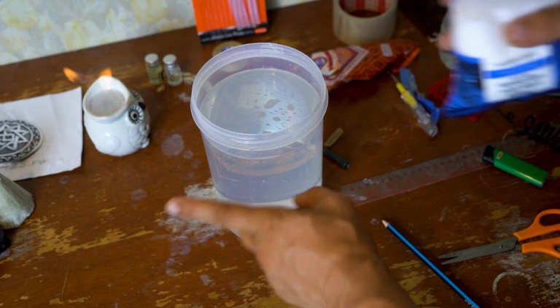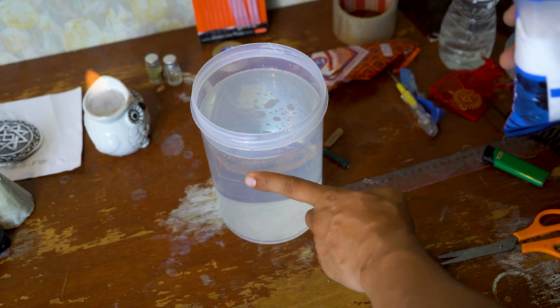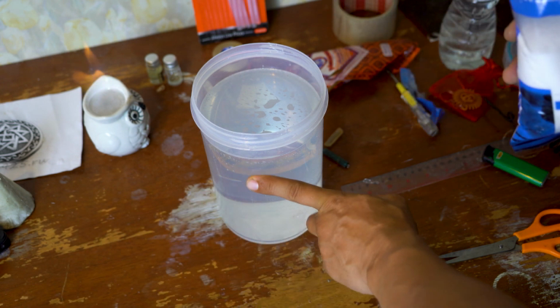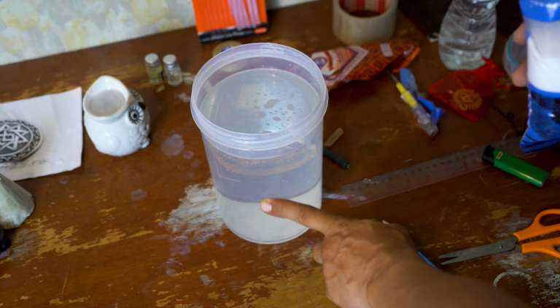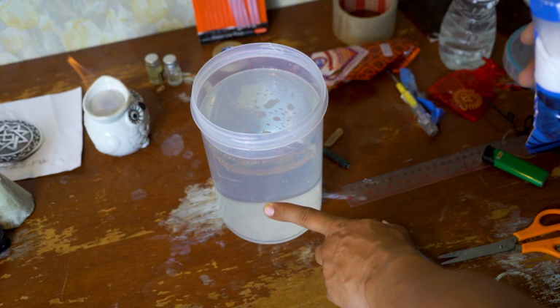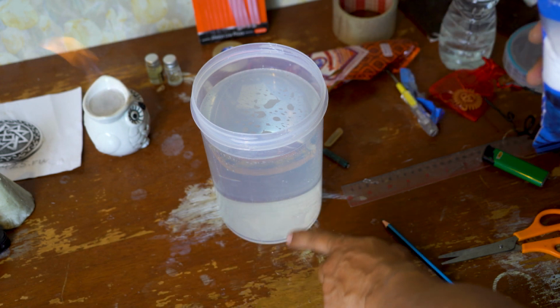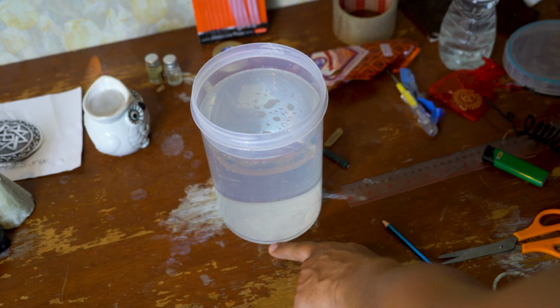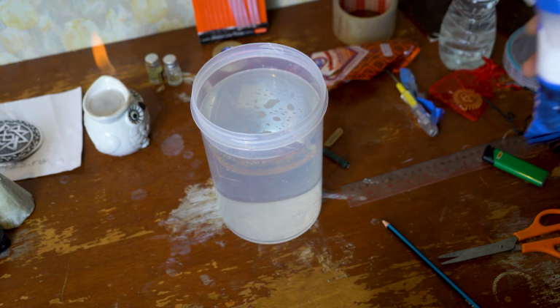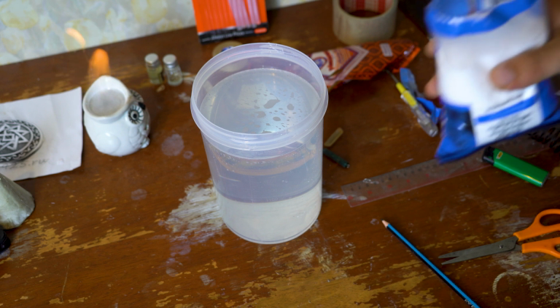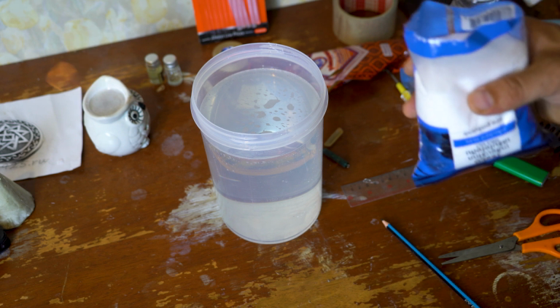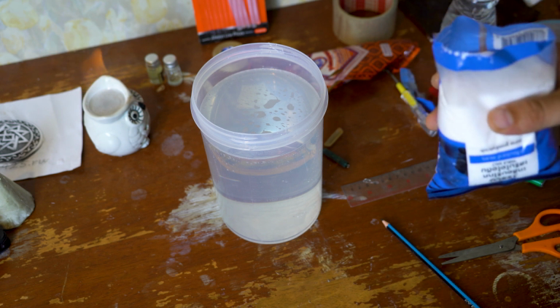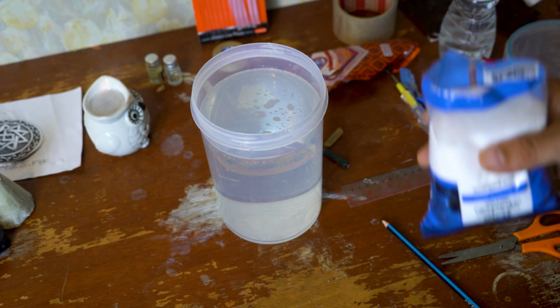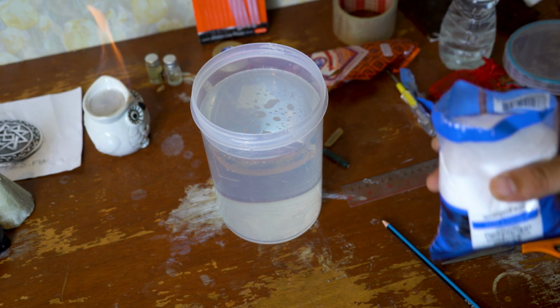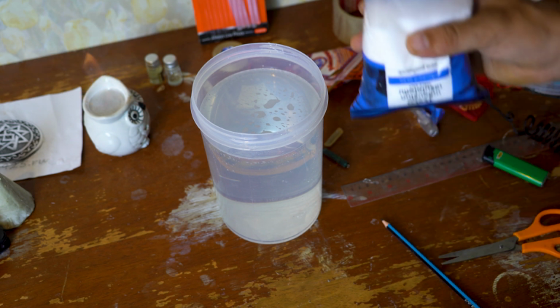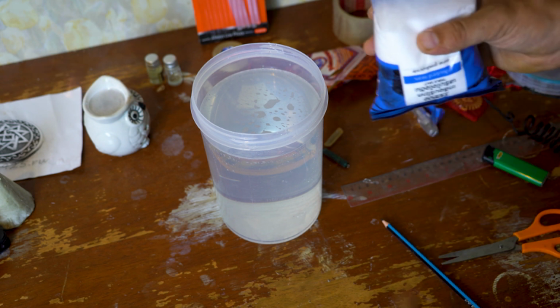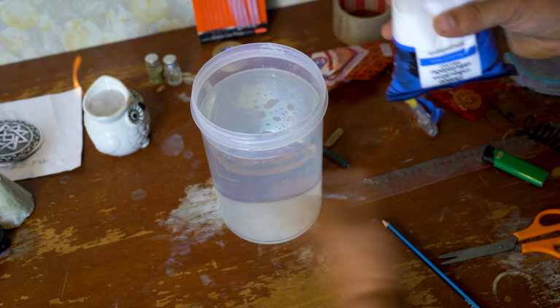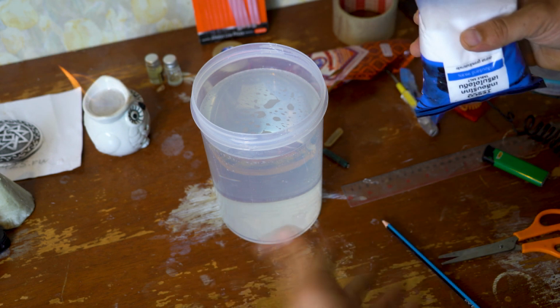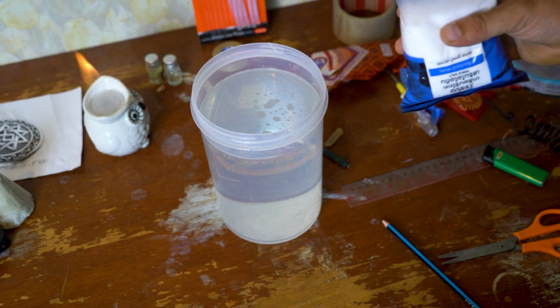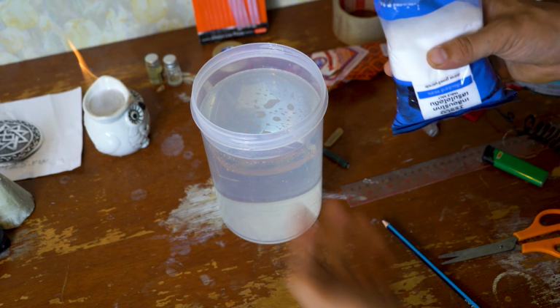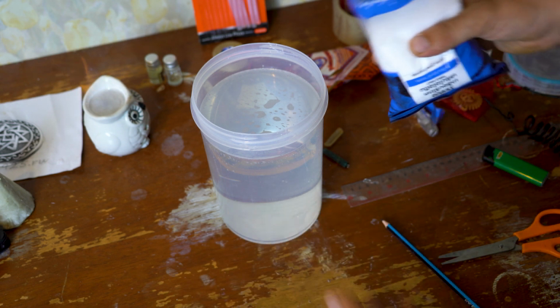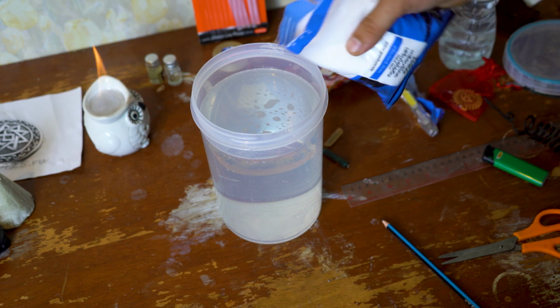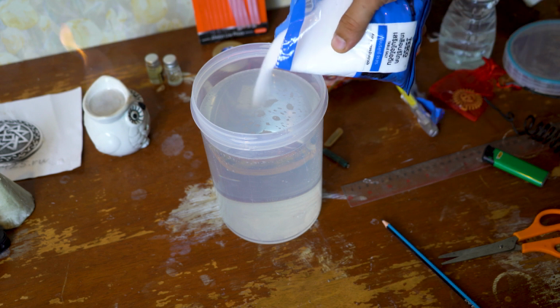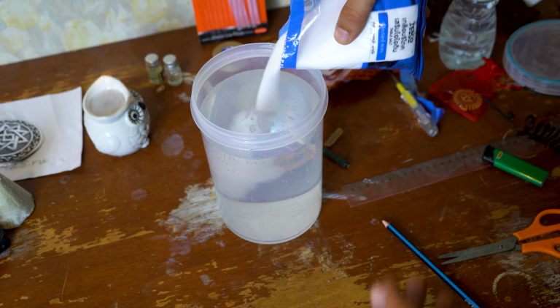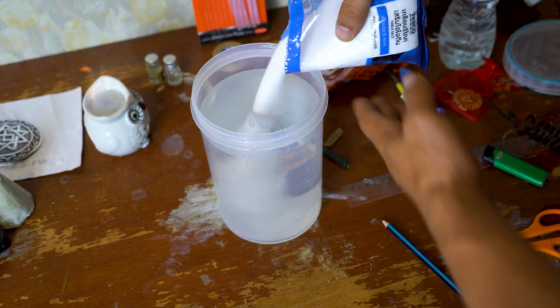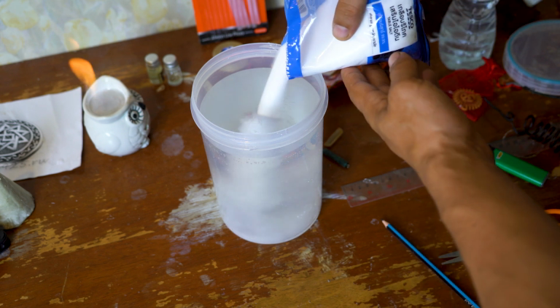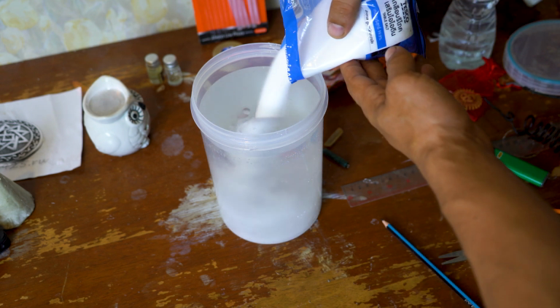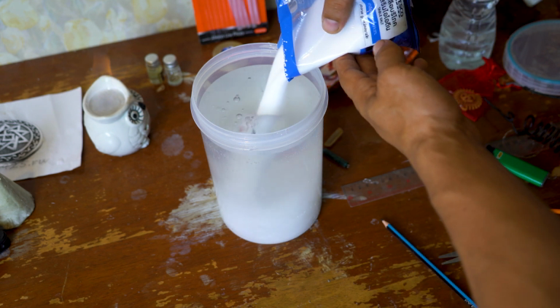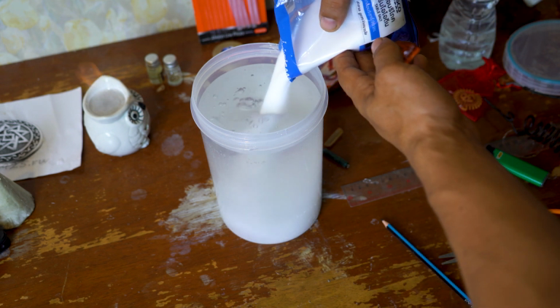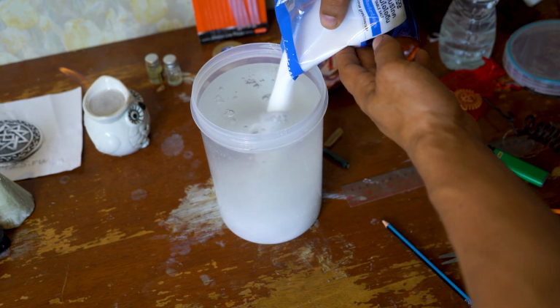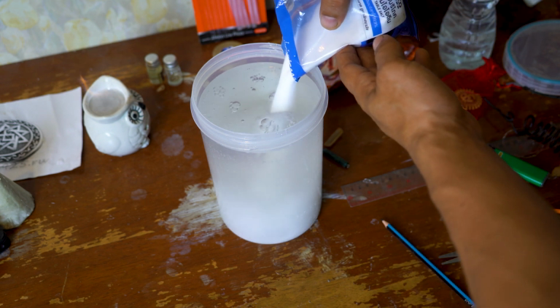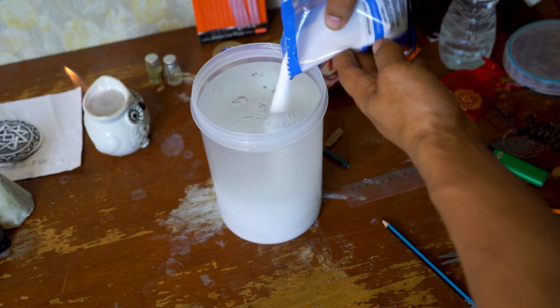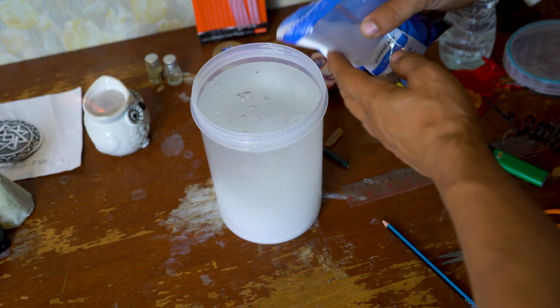So on 100% of water, we need 15% of salt to make the reaction. So here we have two liters, which means we need 300 grams of salt.